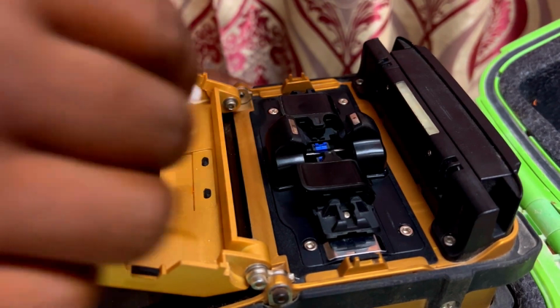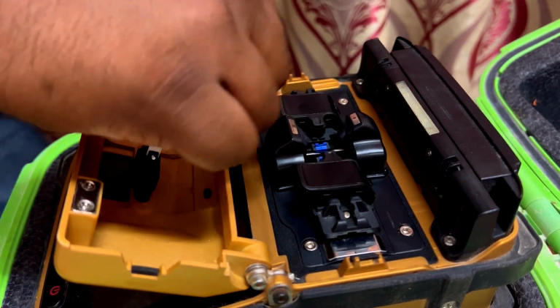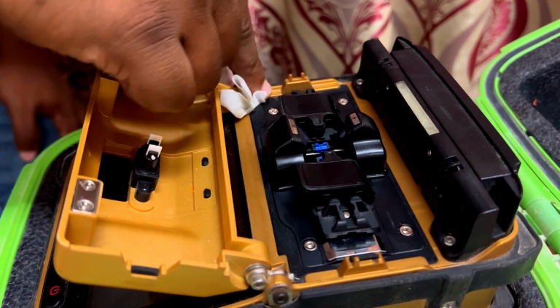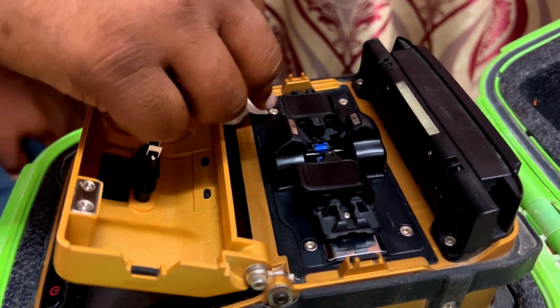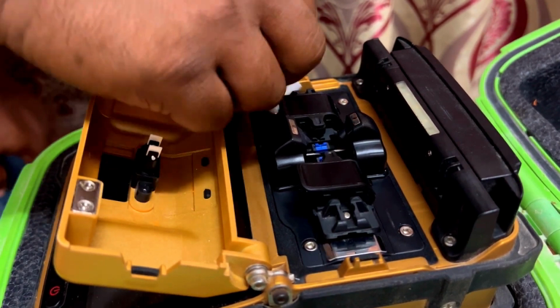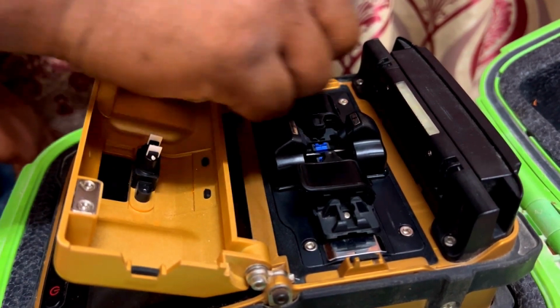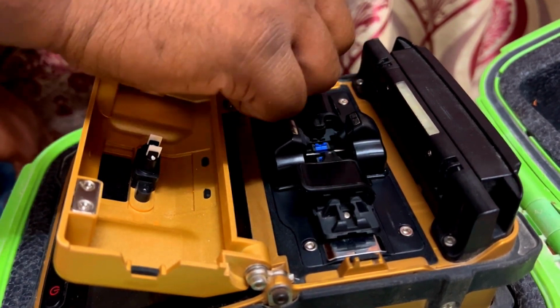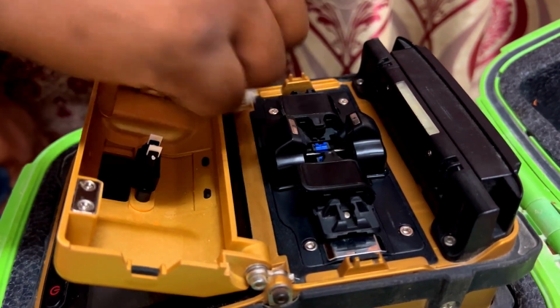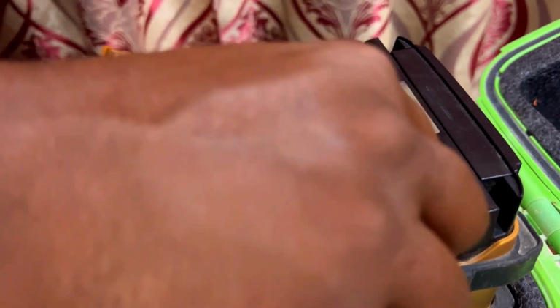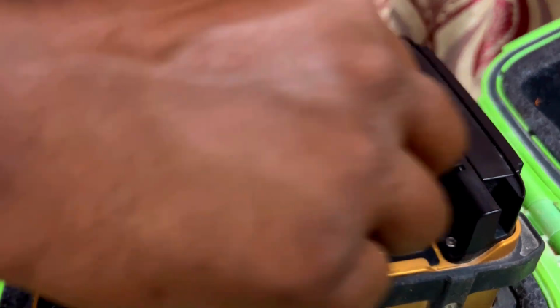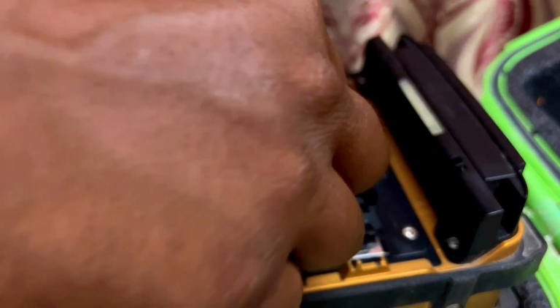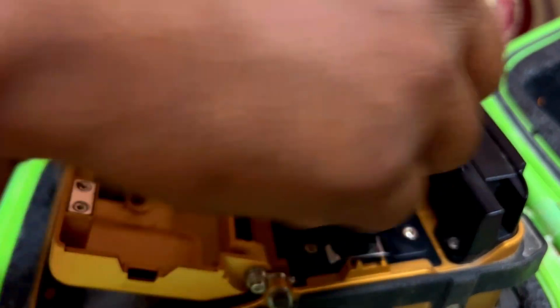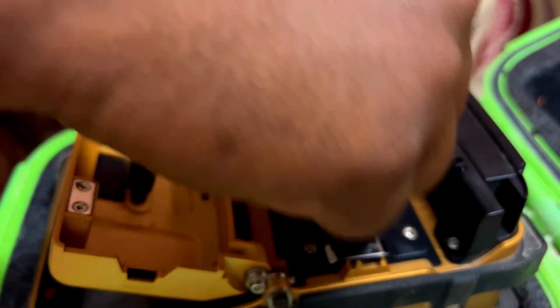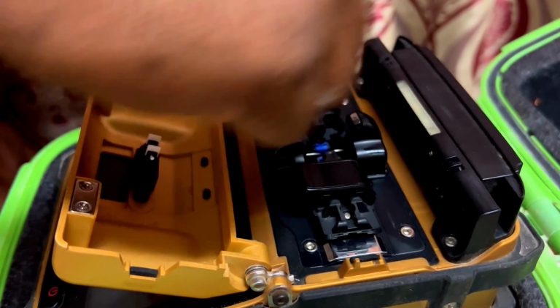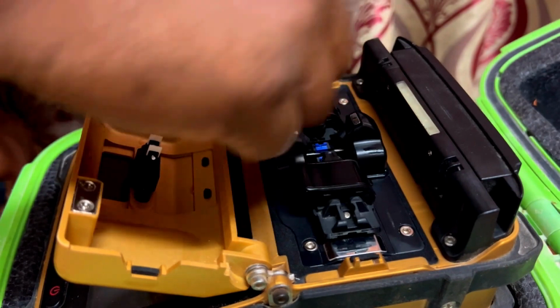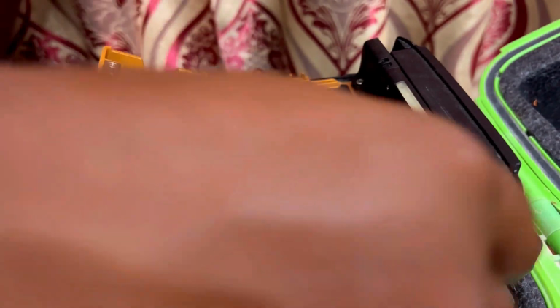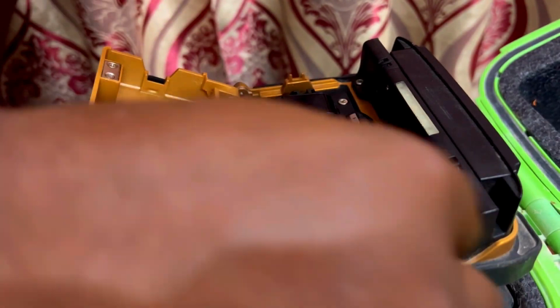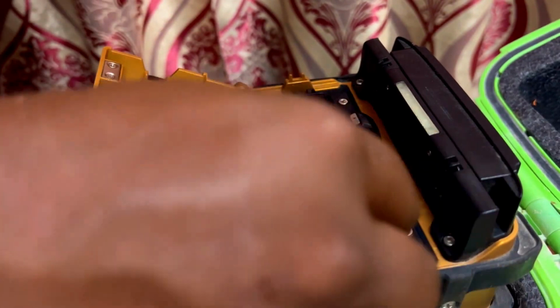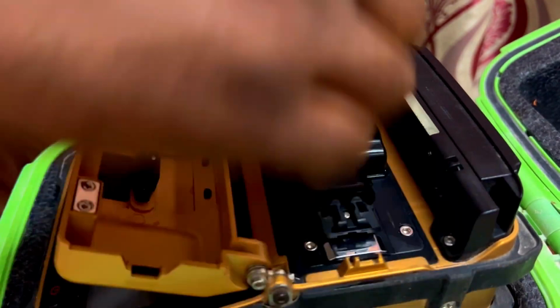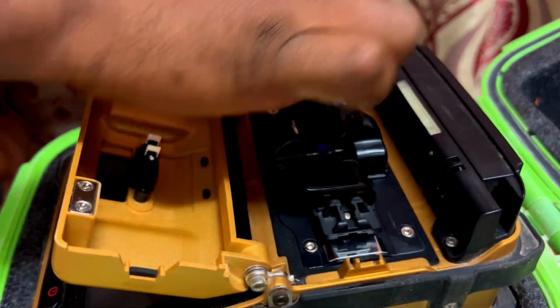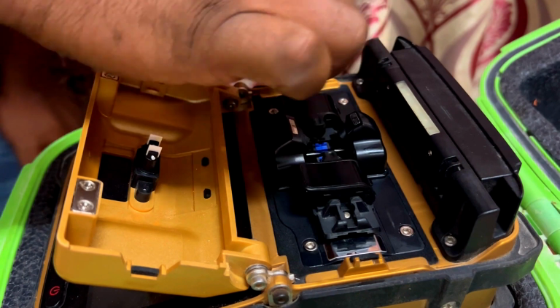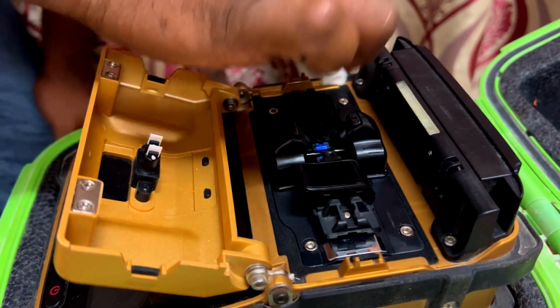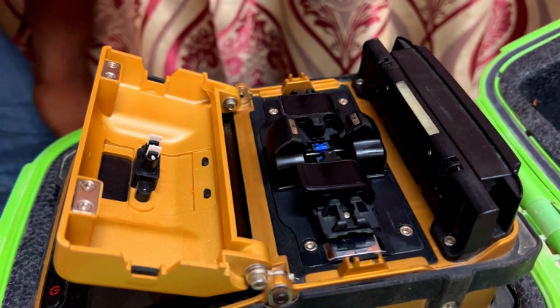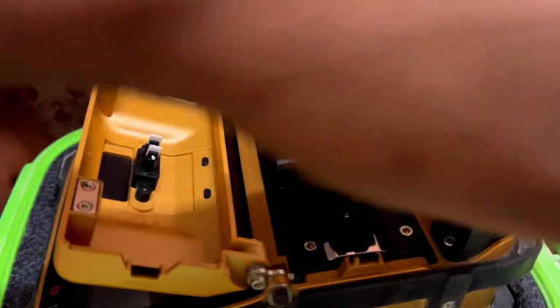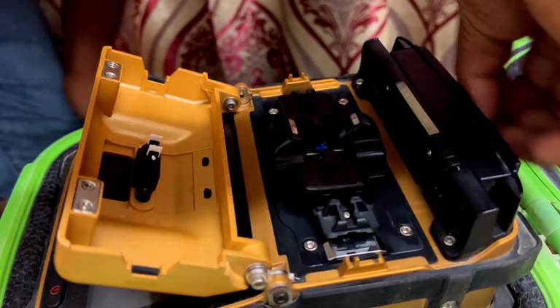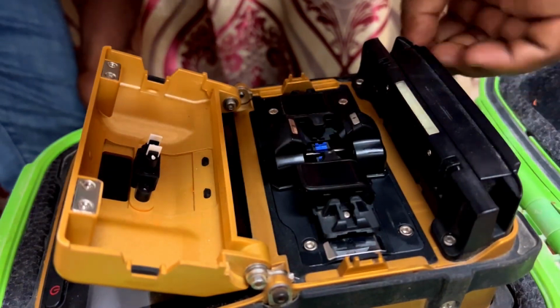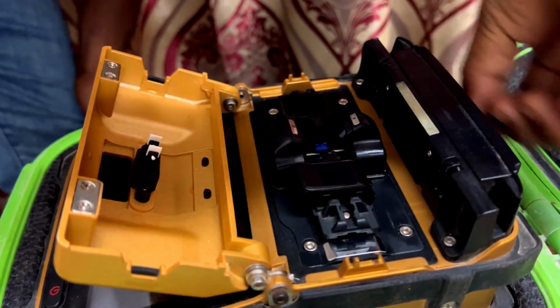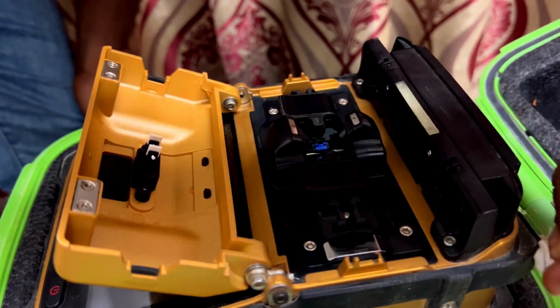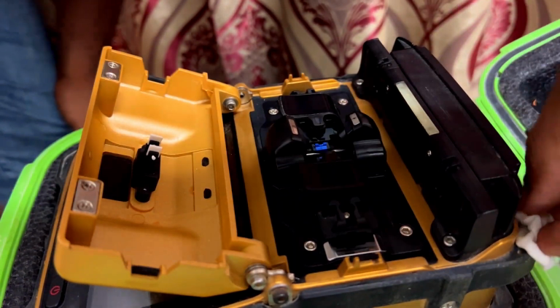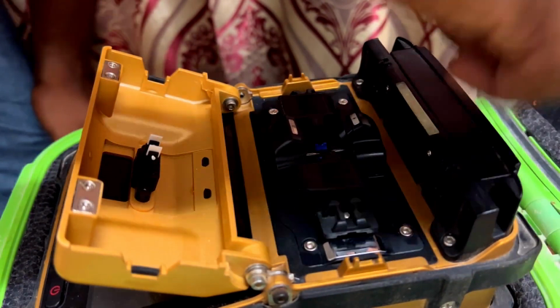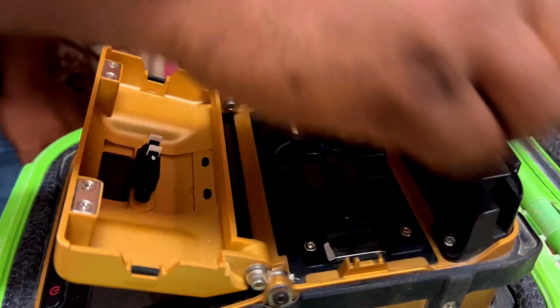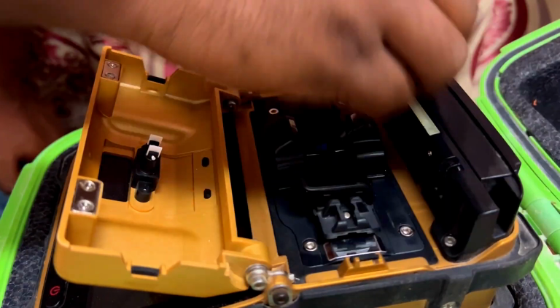After cleaning the surfaces, you can turn on the machine and check whether the electrodes are working or not. With the help of fiber, you can try to join two pieces of fiber.